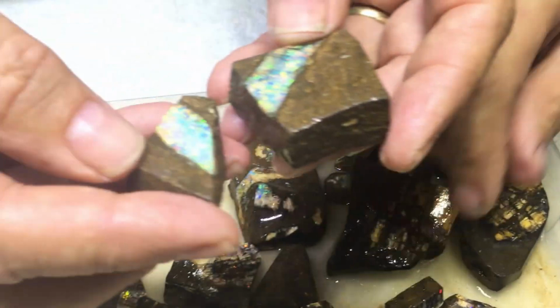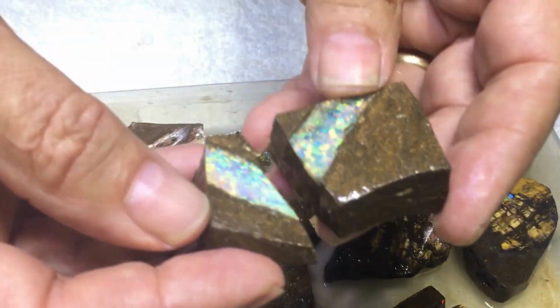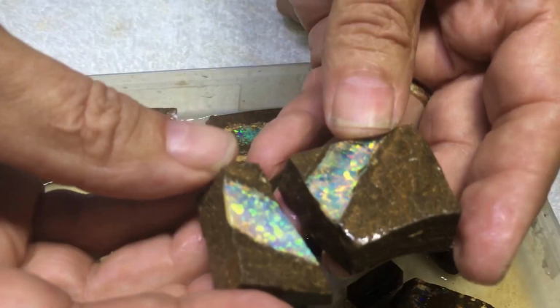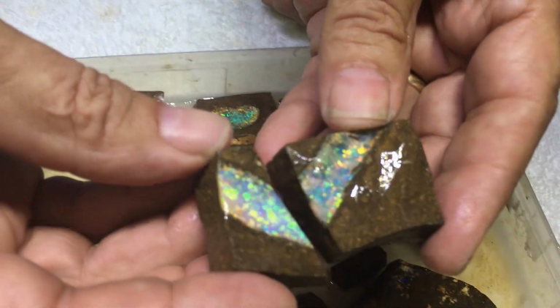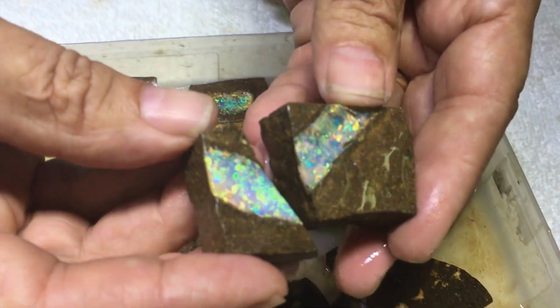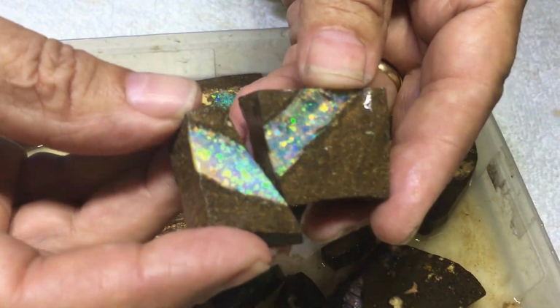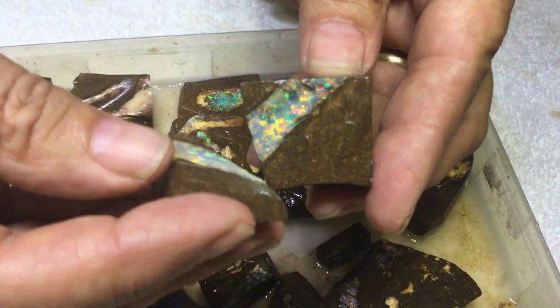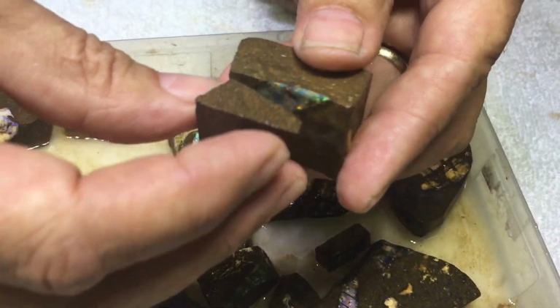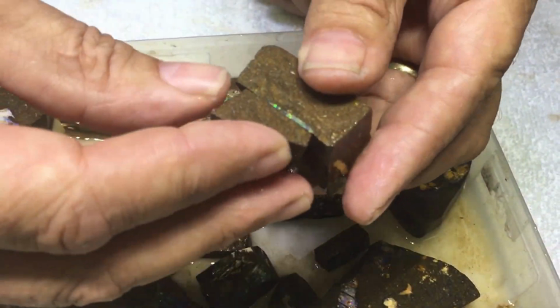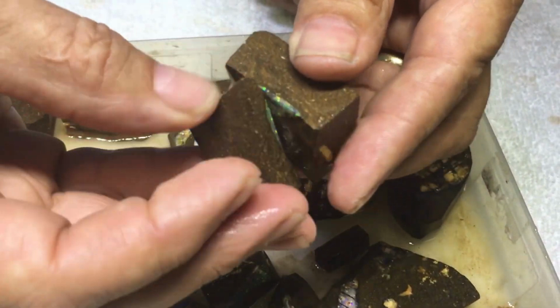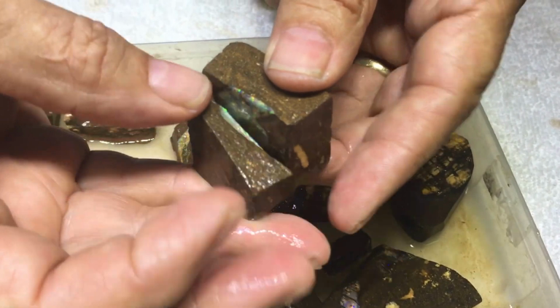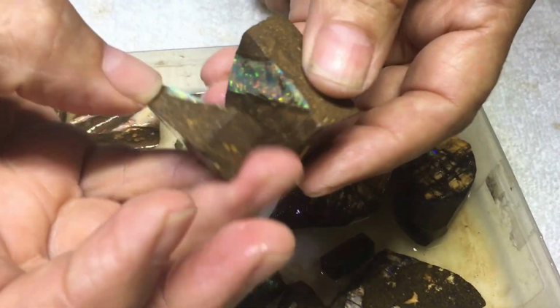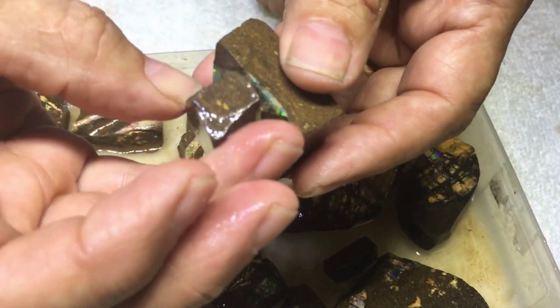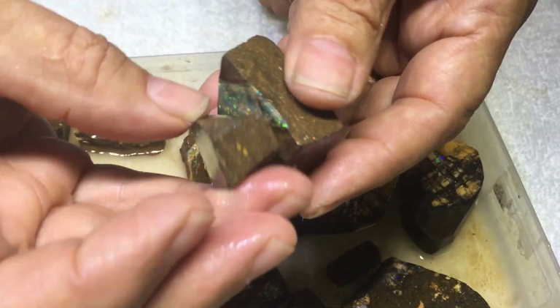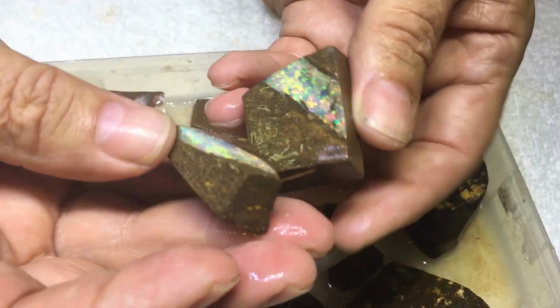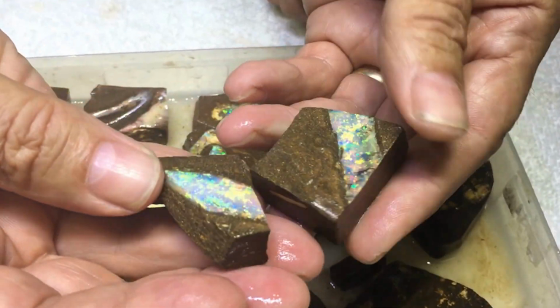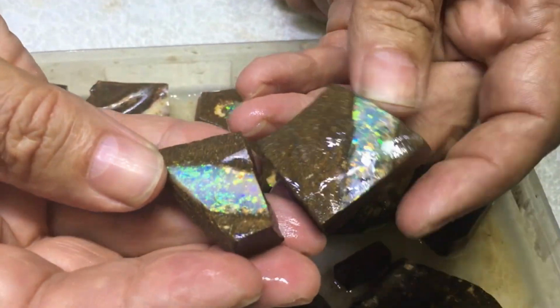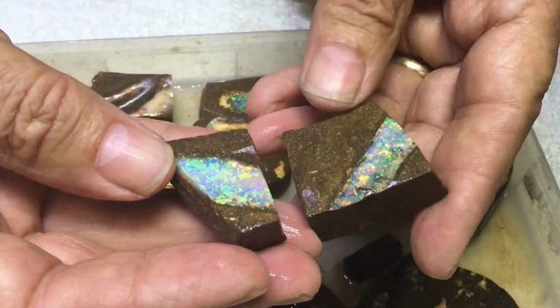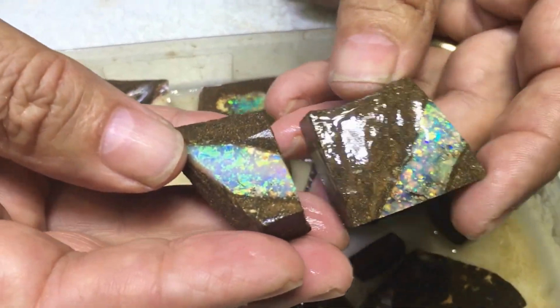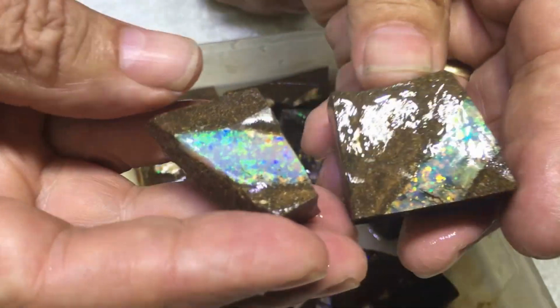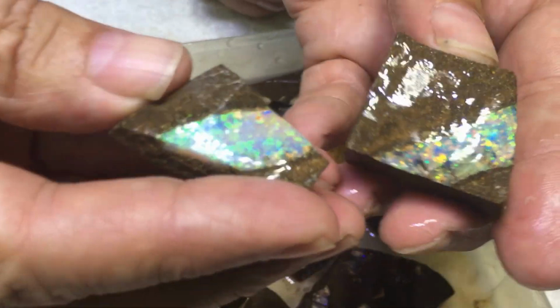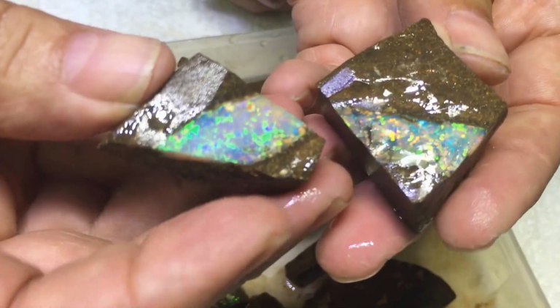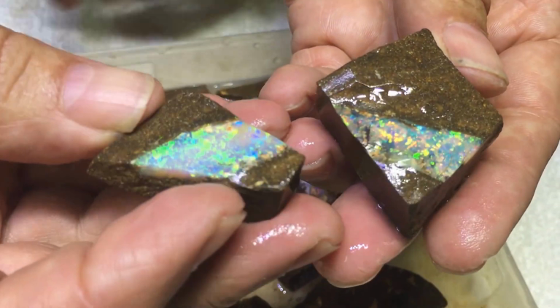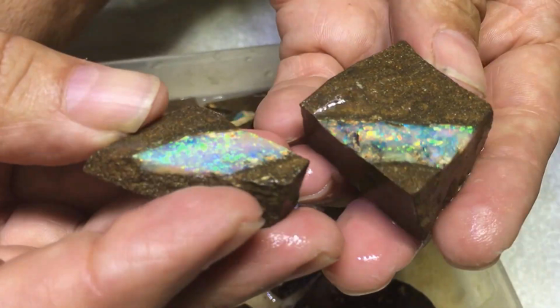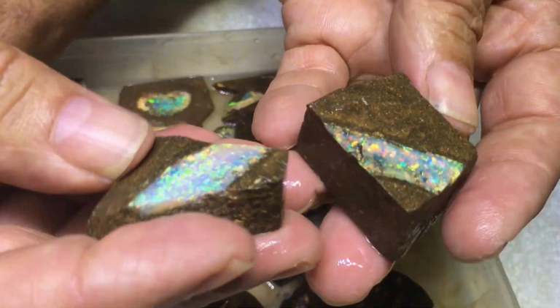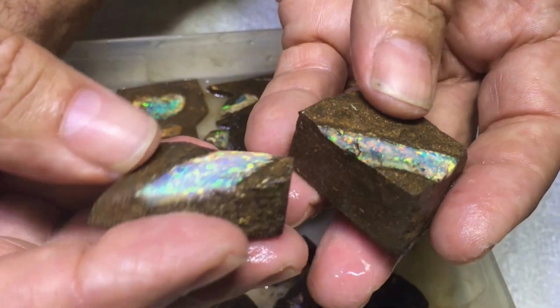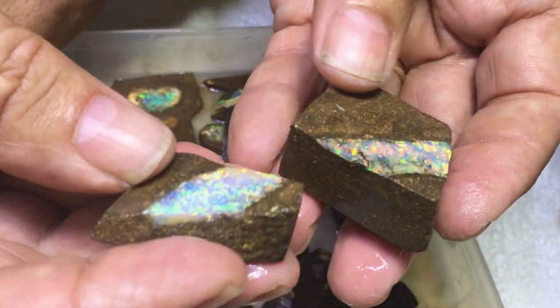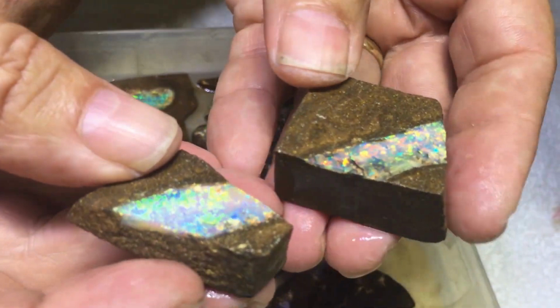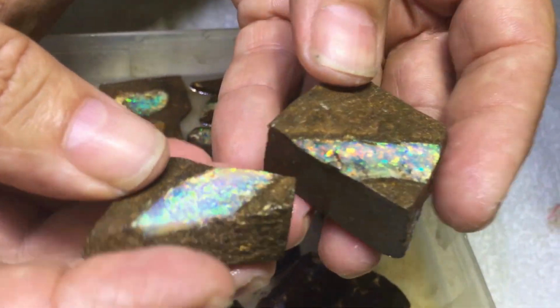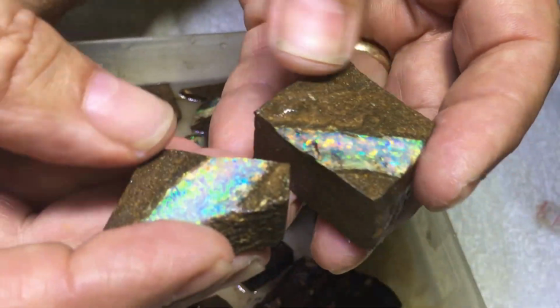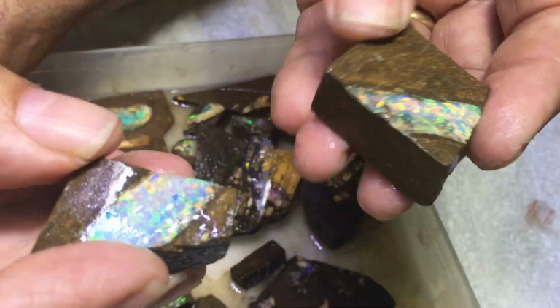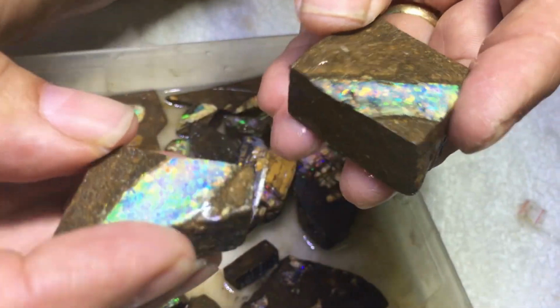Have a look at these ones — this is pretty cool. Things have actually been sliced off together, have a look at that. Two beautiful patterns — that's gem quality patterns. I just like keeping them as fossils.